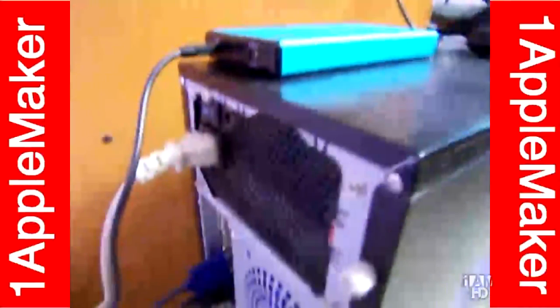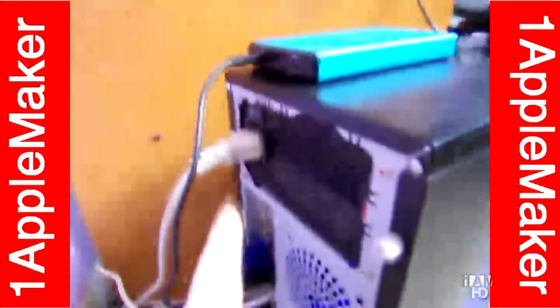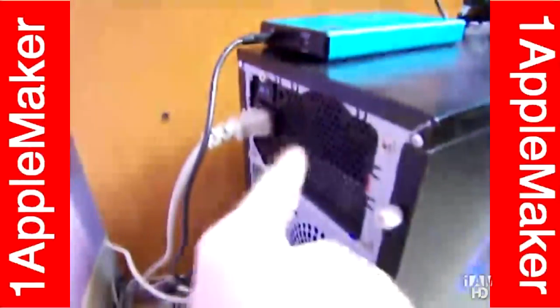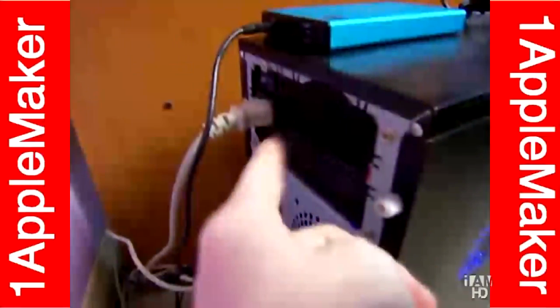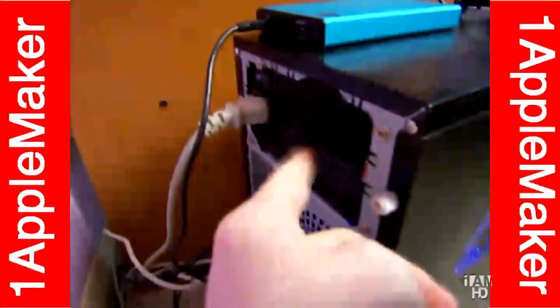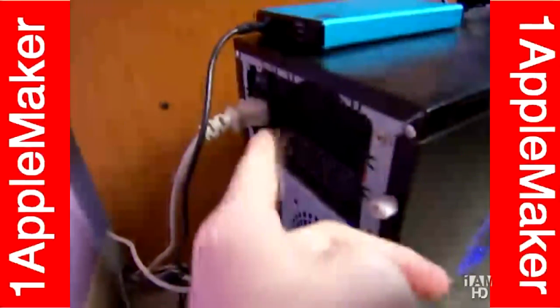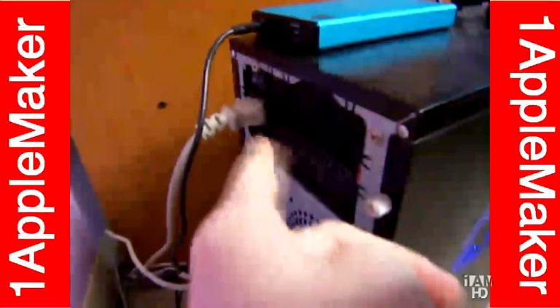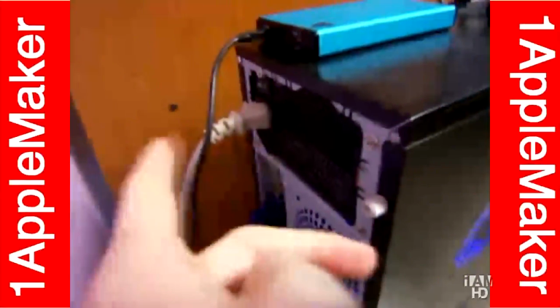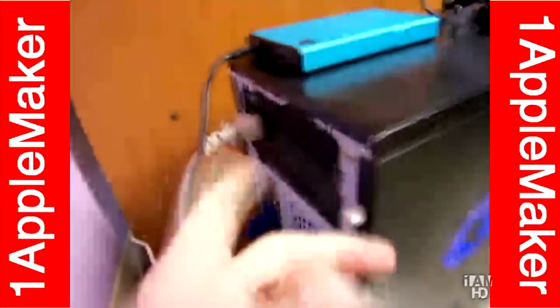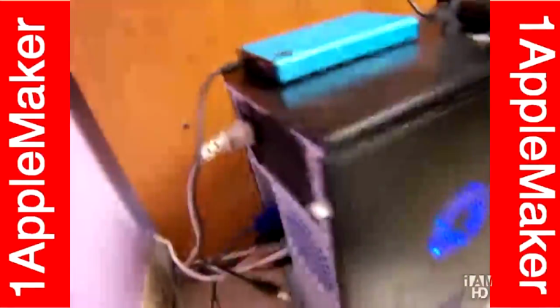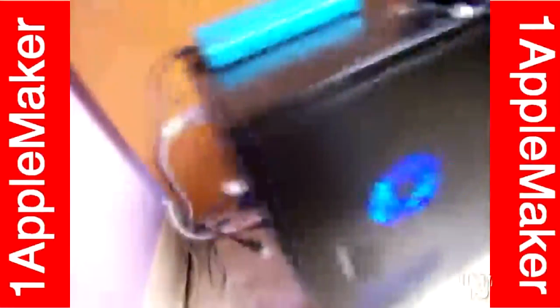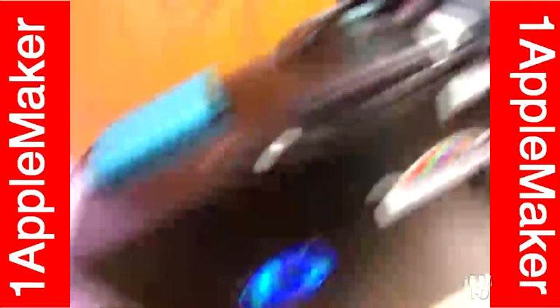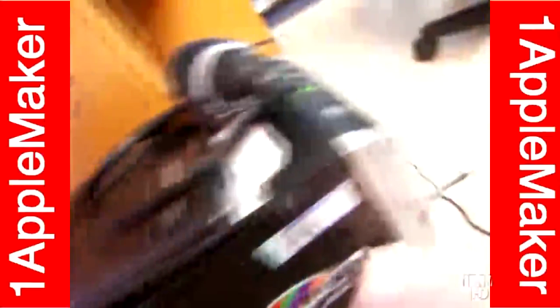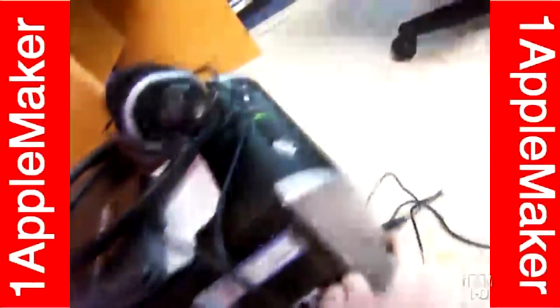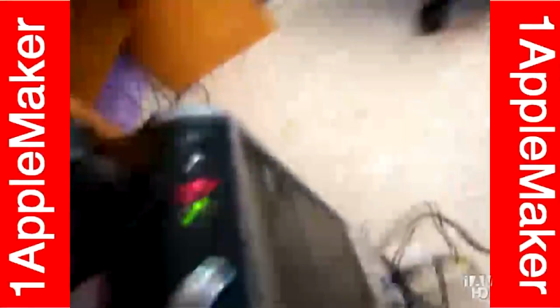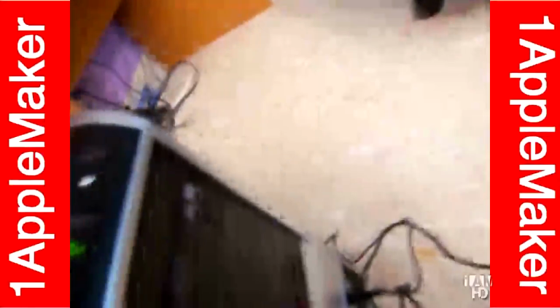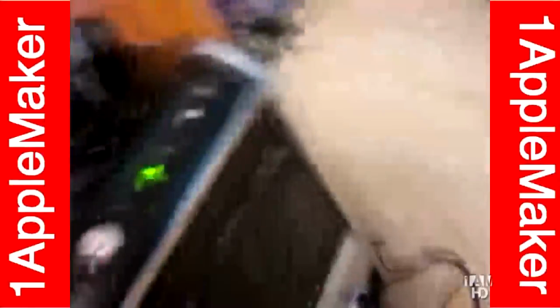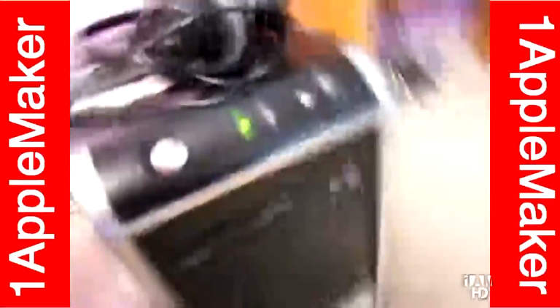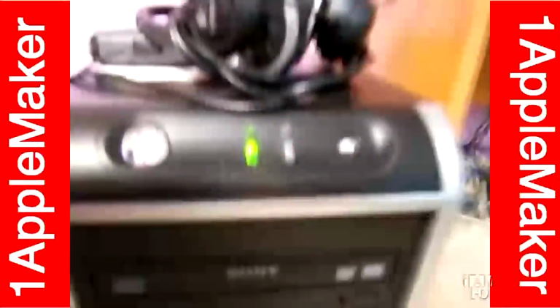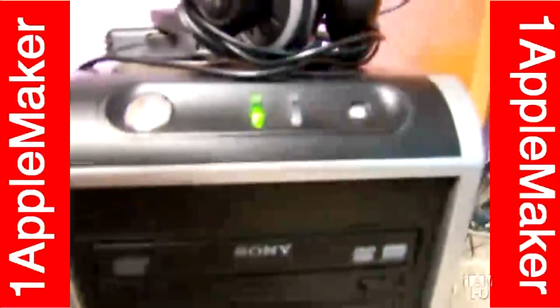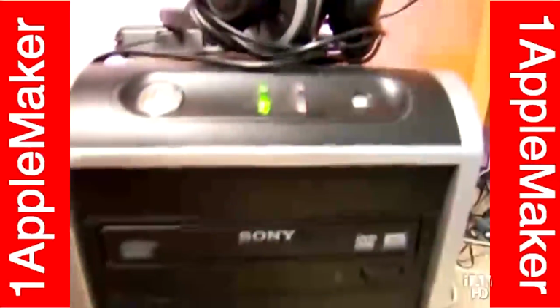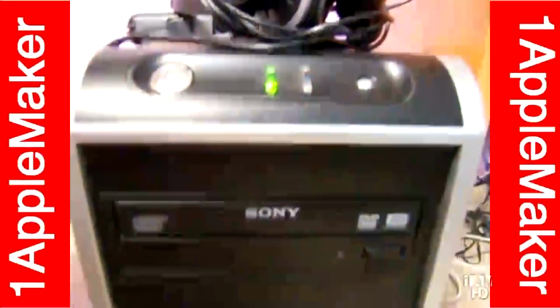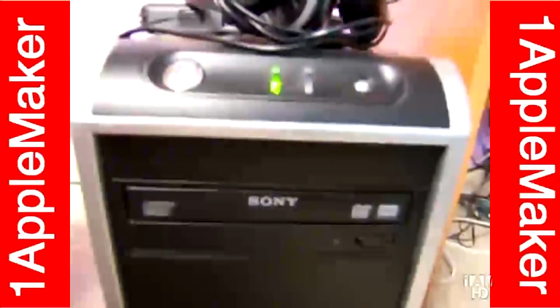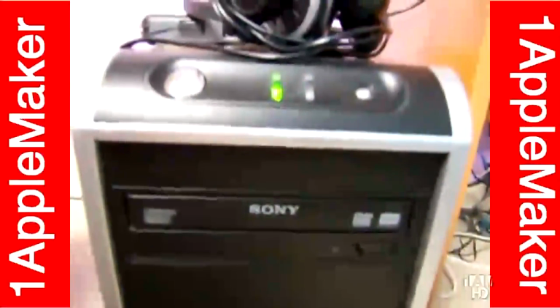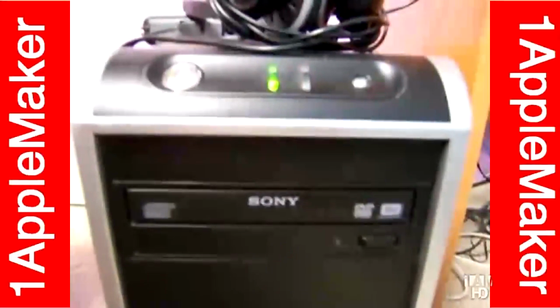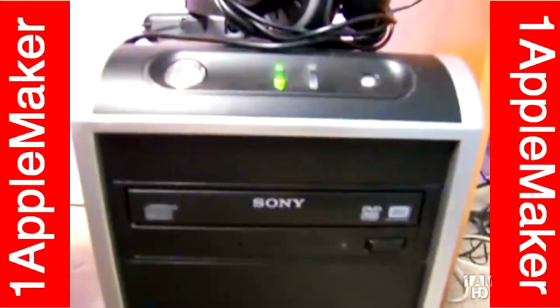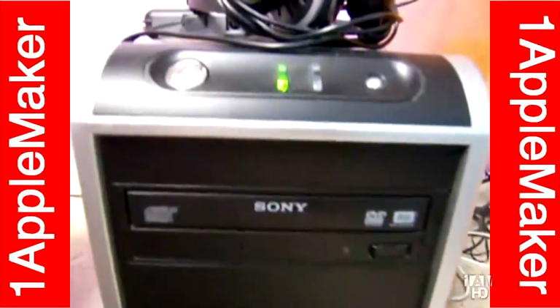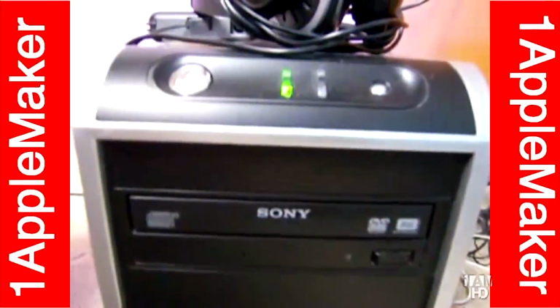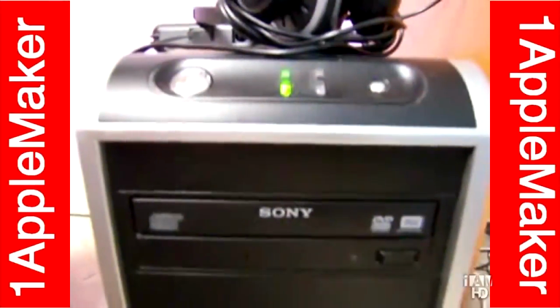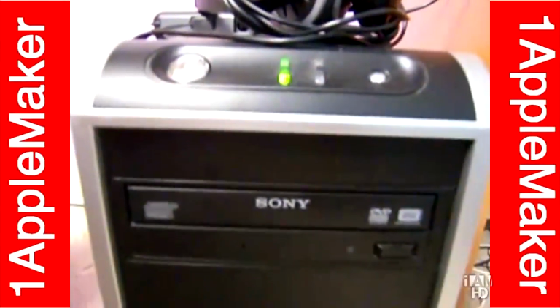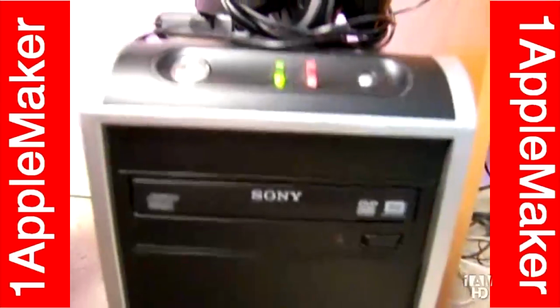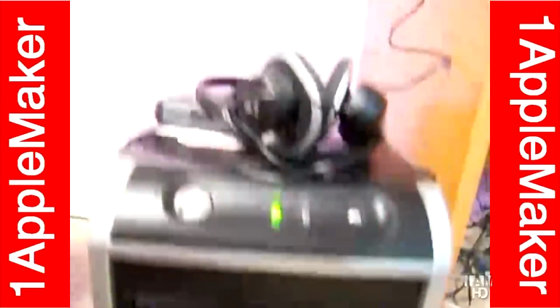There's the Cooler Master Extreme Power Plus 500, 500W. And then here's the old traditional IDE DVD-RW drive. I'm going to upgrade to Blu-ray soon.